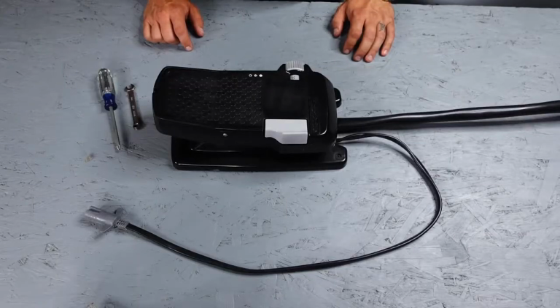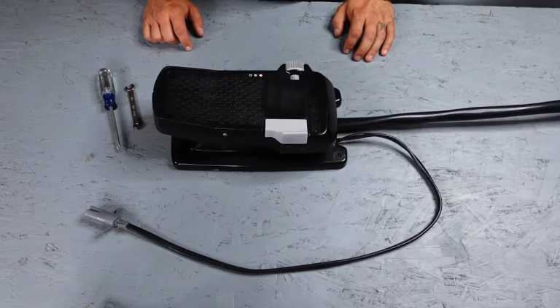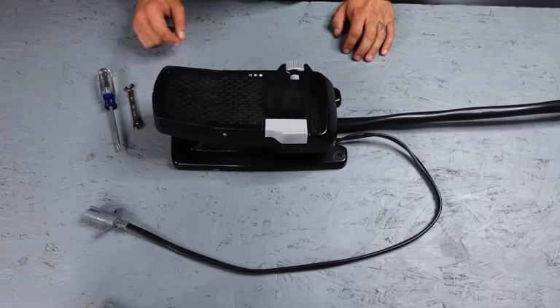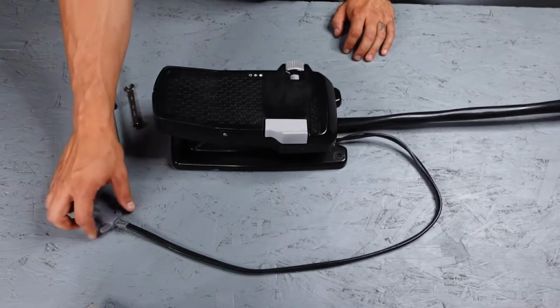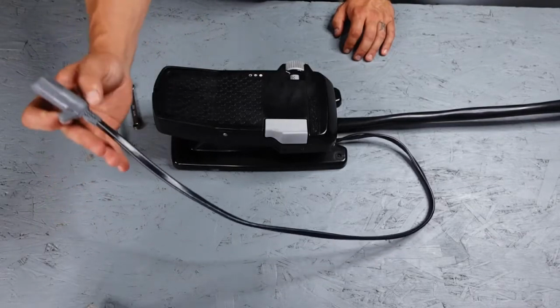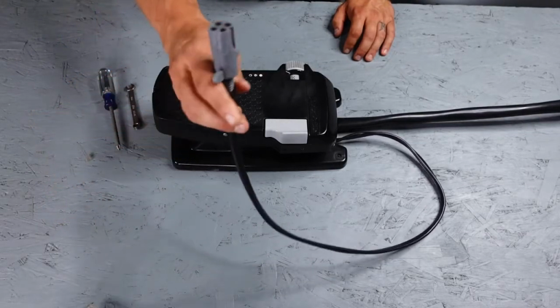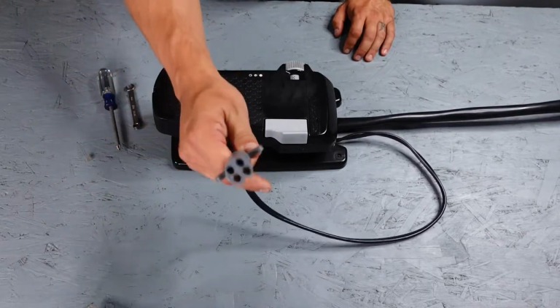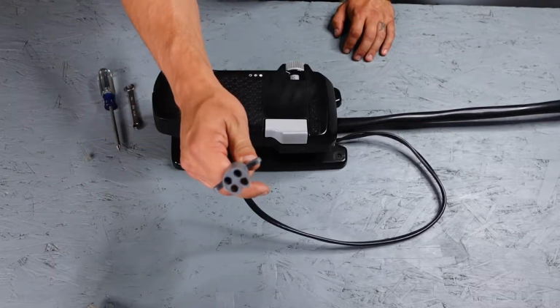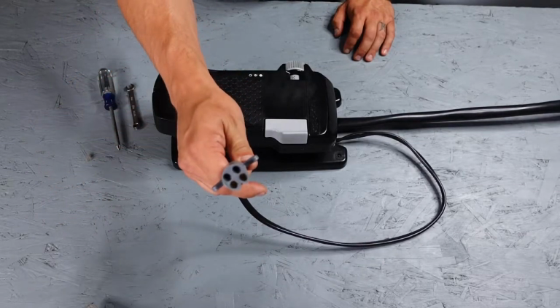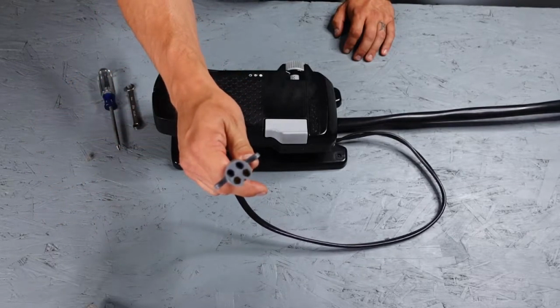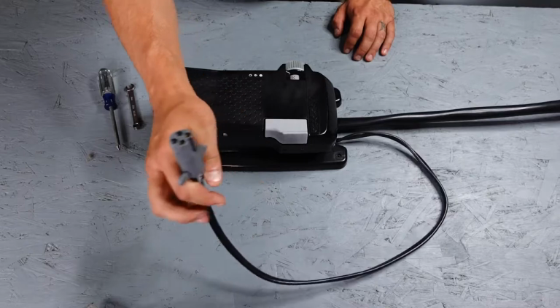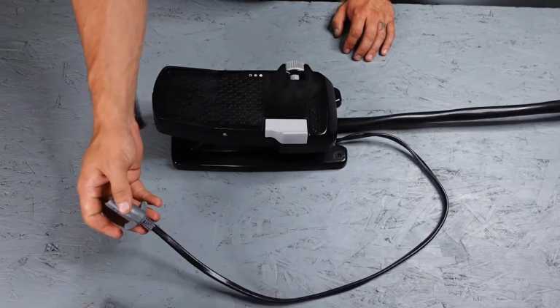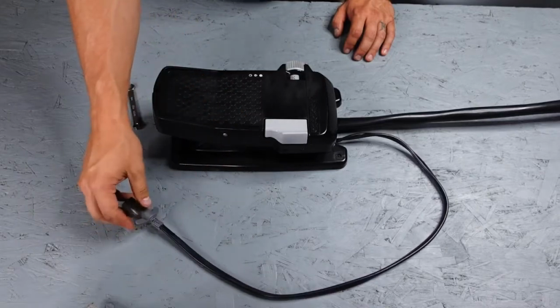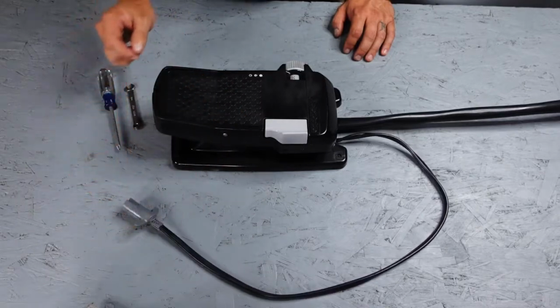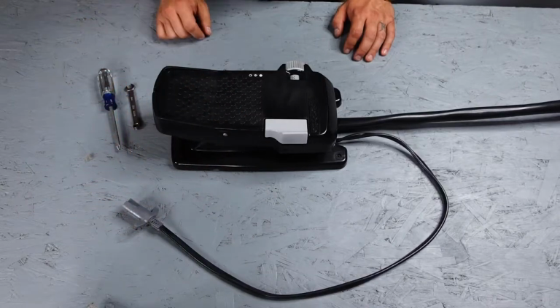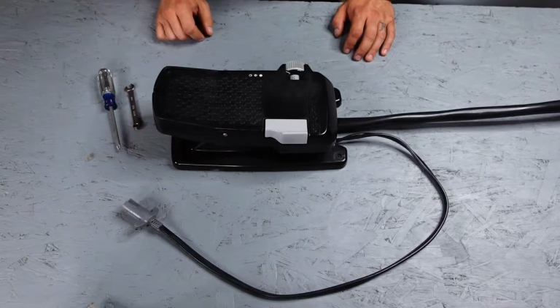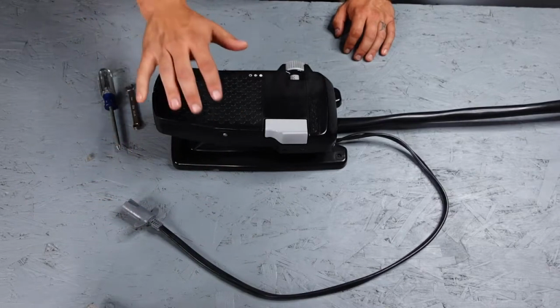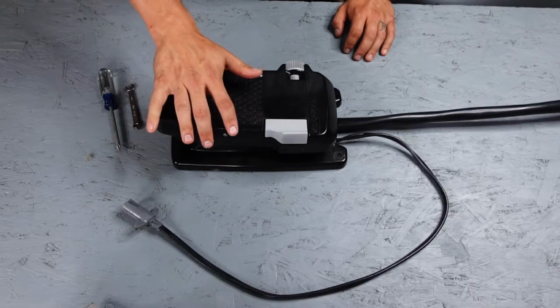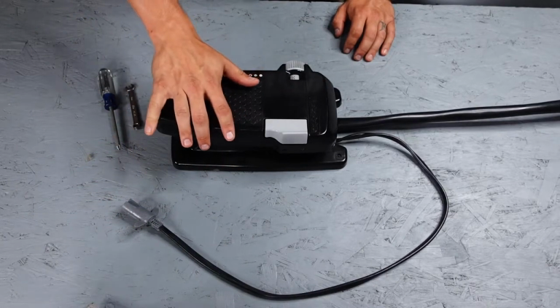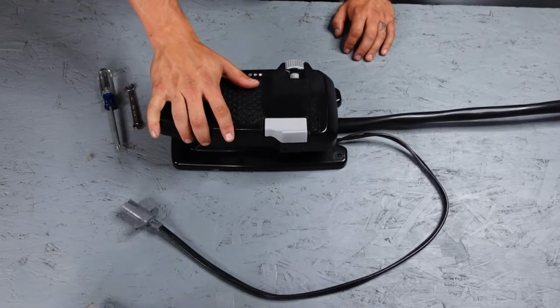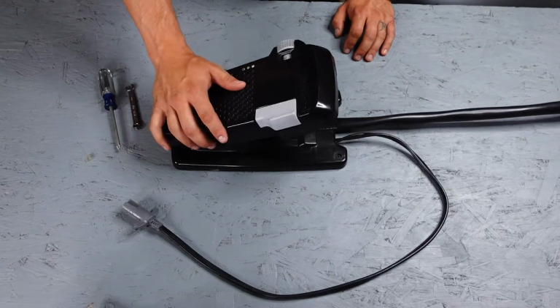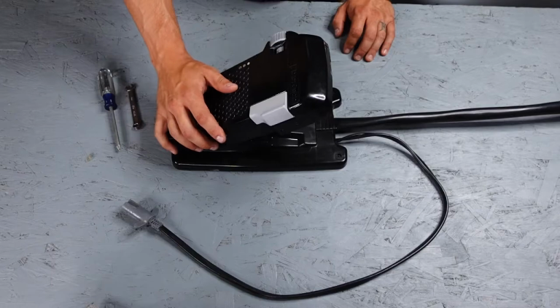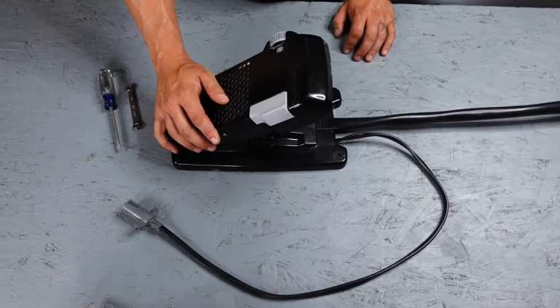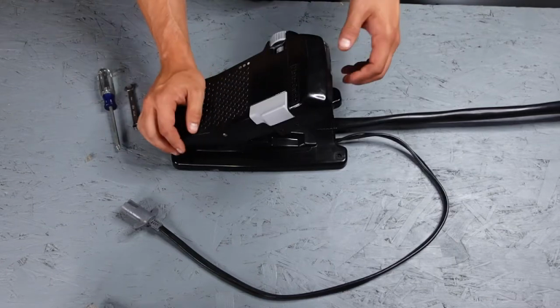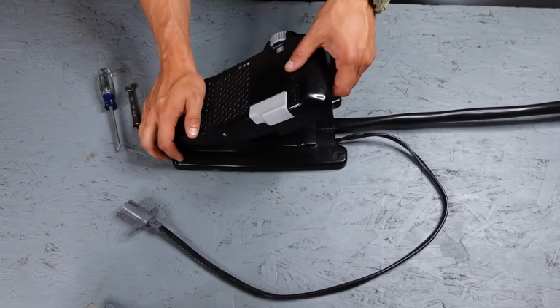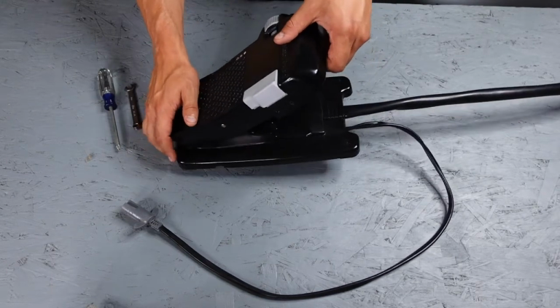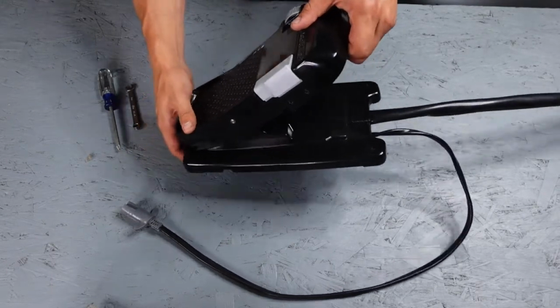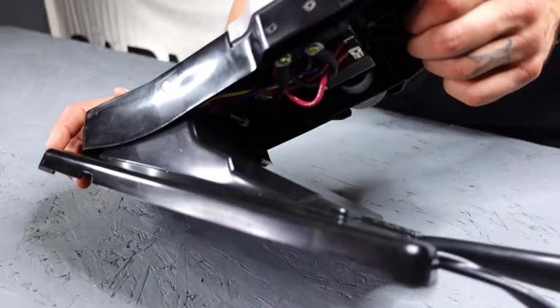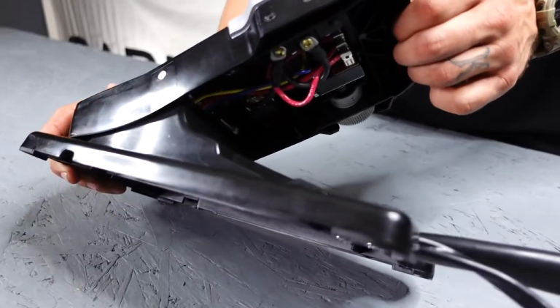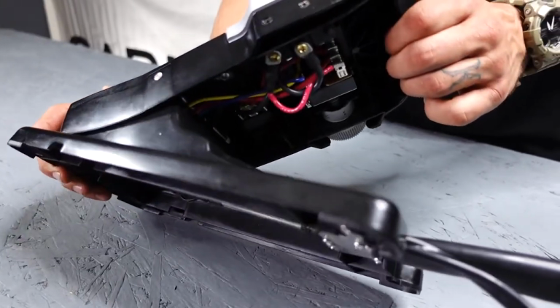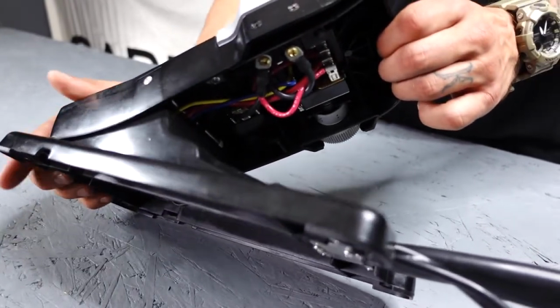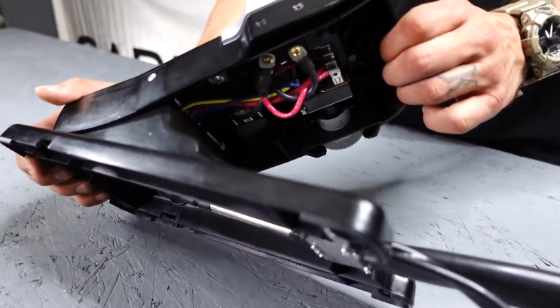First step is pretty obvious — we're going to go ahead and shut off power to your motor. Next step, we're going to go ahead and put the heel down on your foot pedal. That is going to give us access to the bottom side of the Micro Switch.